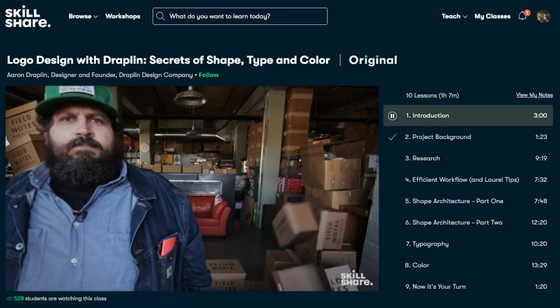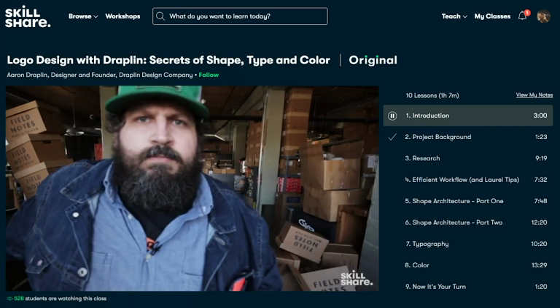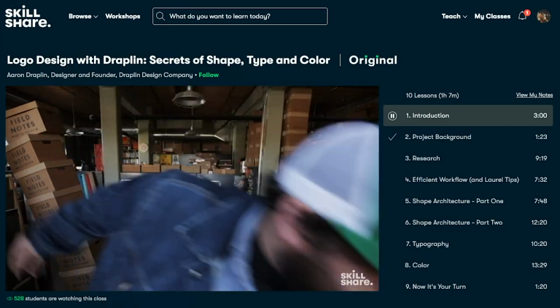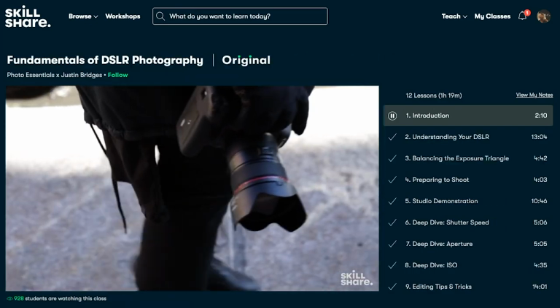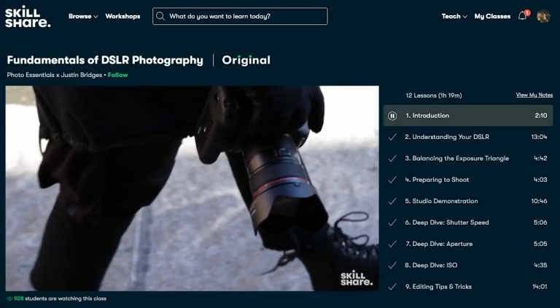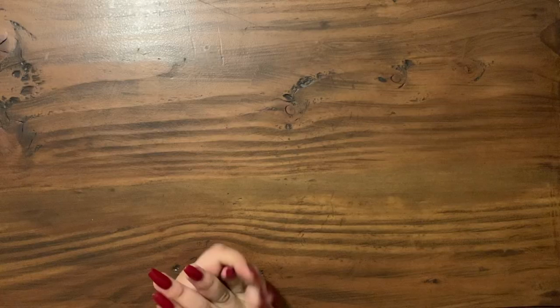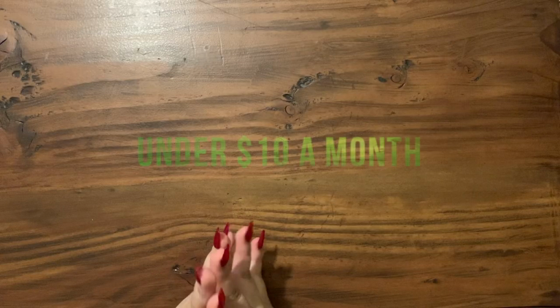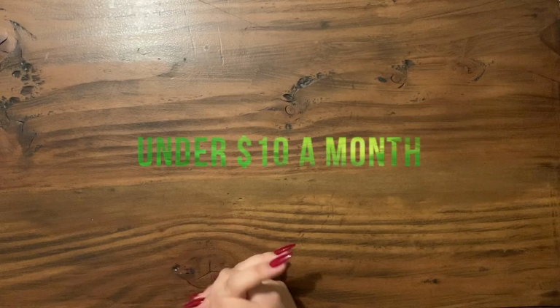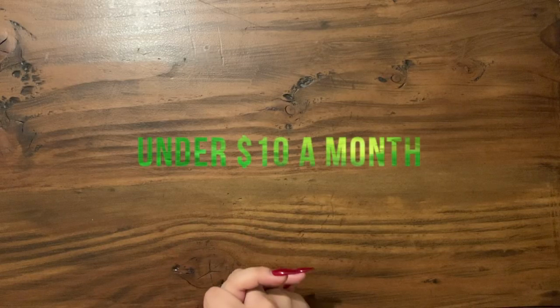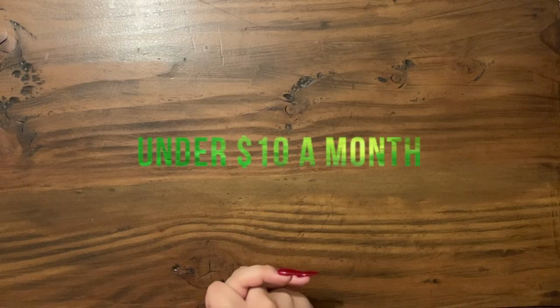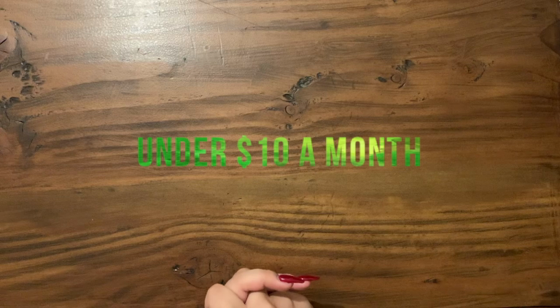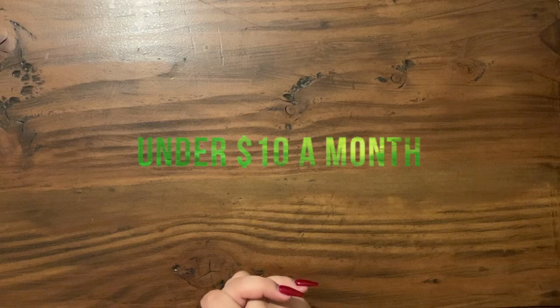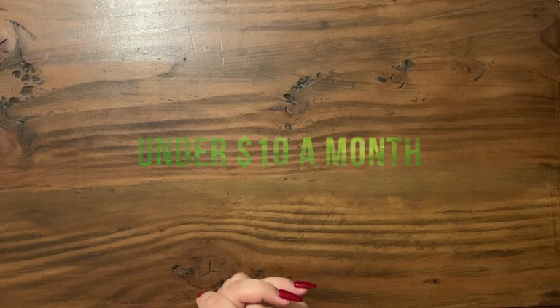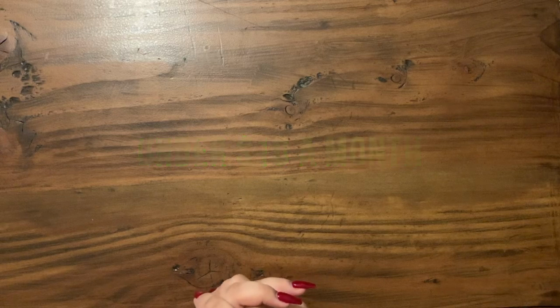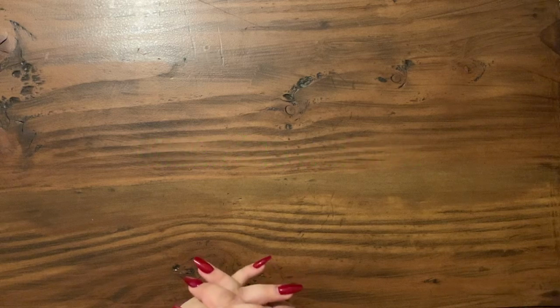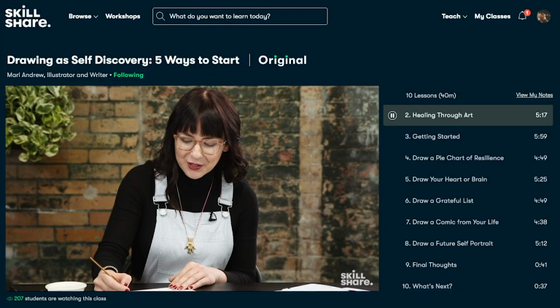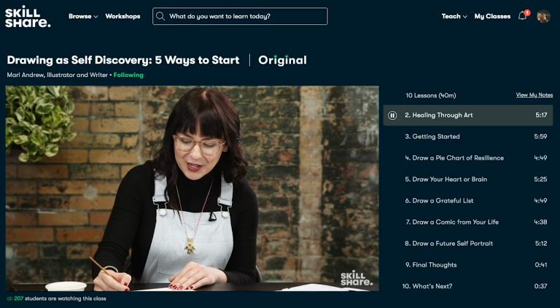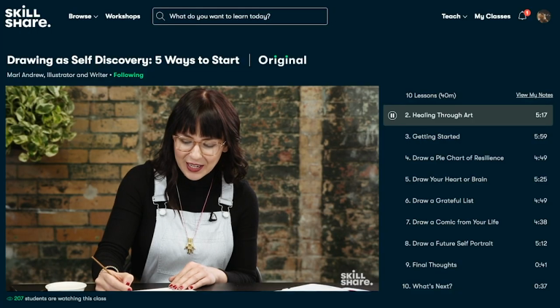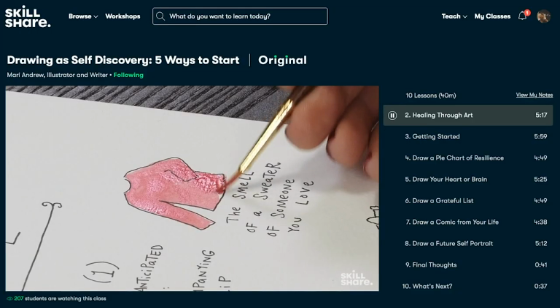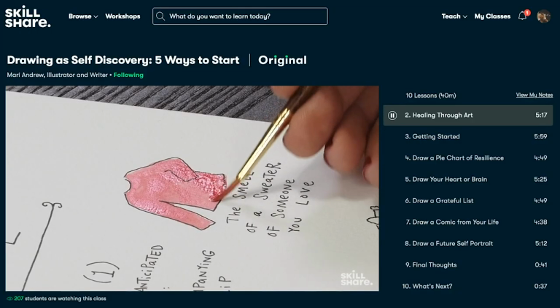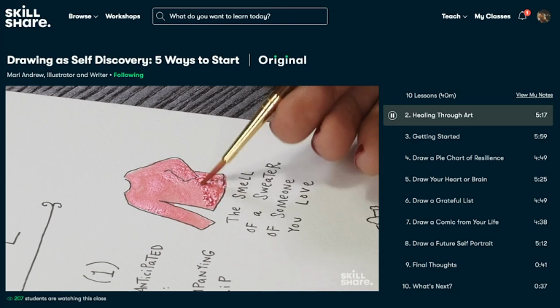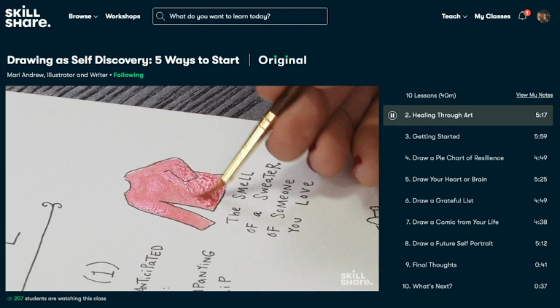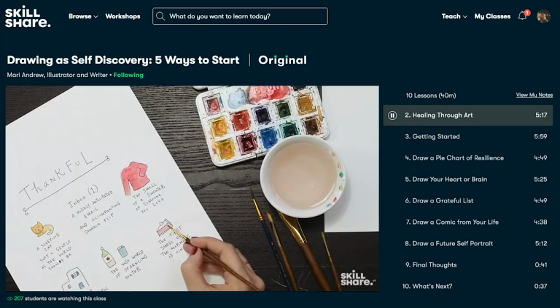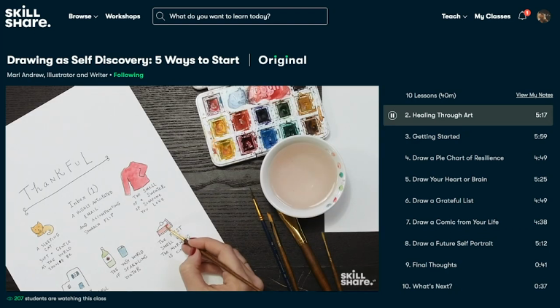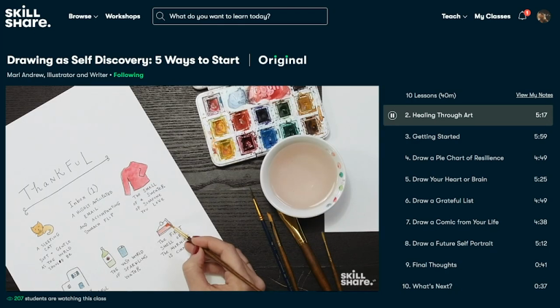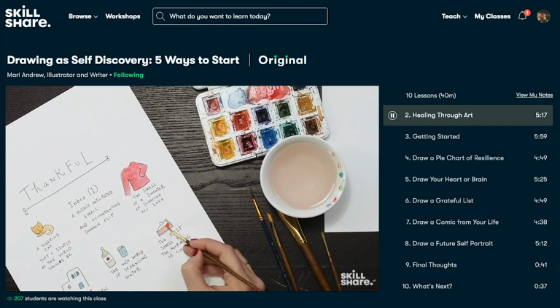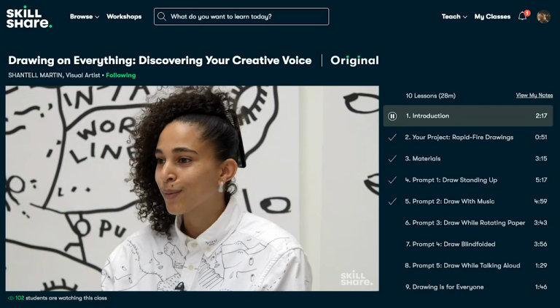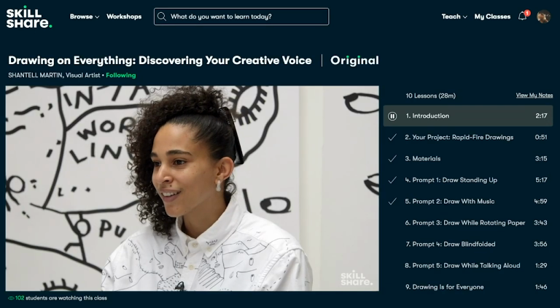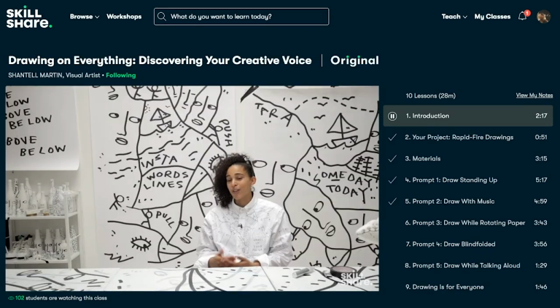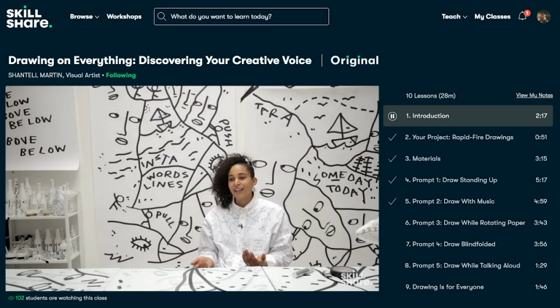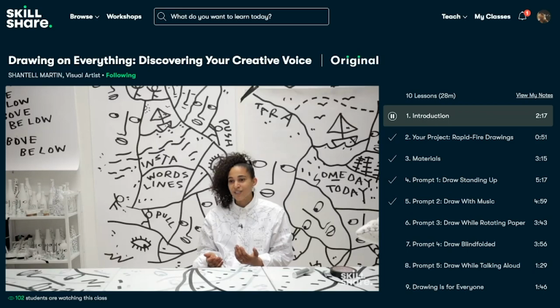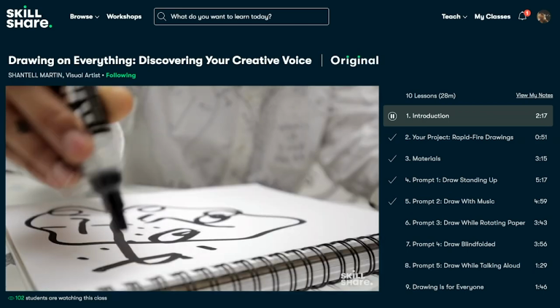Some of you might be asking how much is all of this — you might be surprised to learn that it's under ten dollars a month. Definitely Brie approved! For a limited time, use my link to get a free trial of Skillshare premium membership. You can find that link in the description box down below.